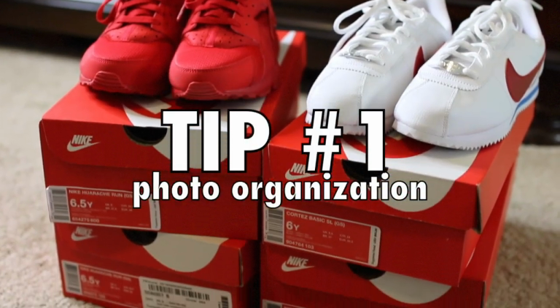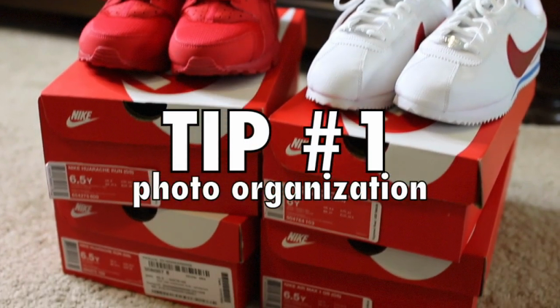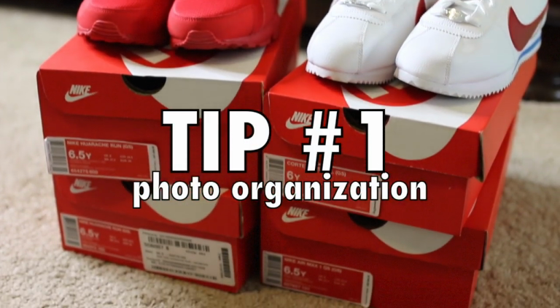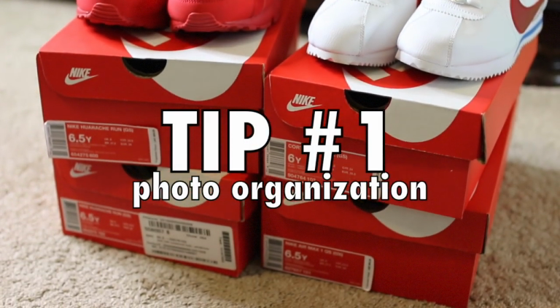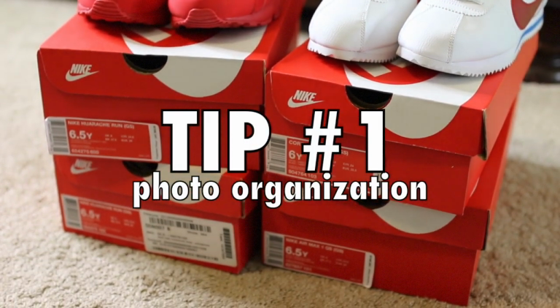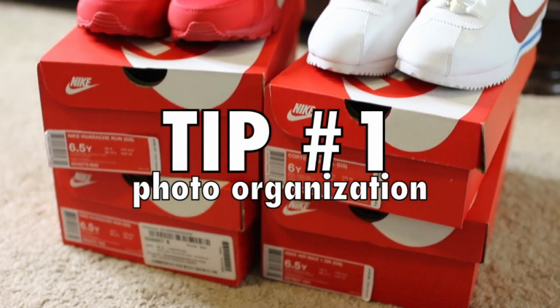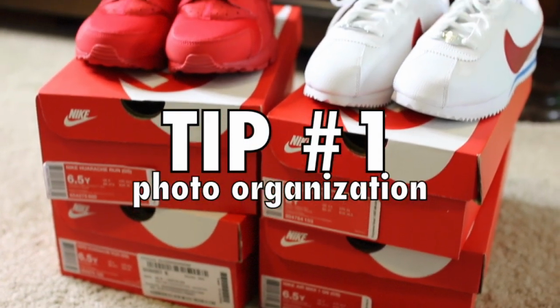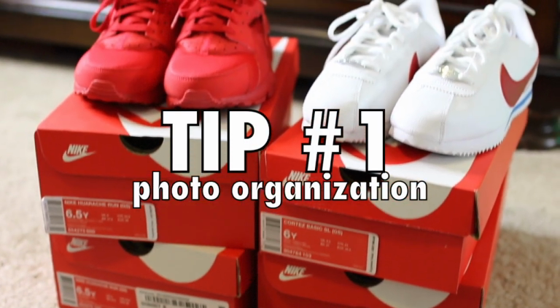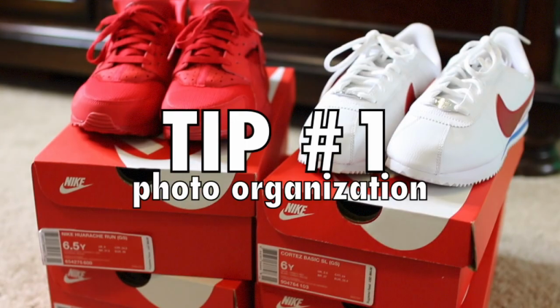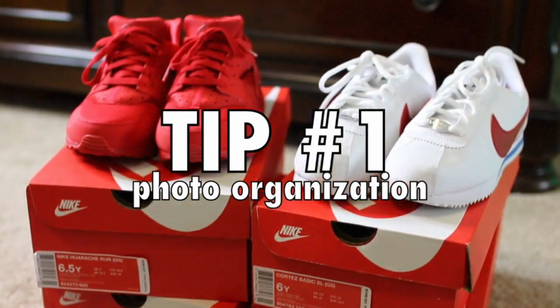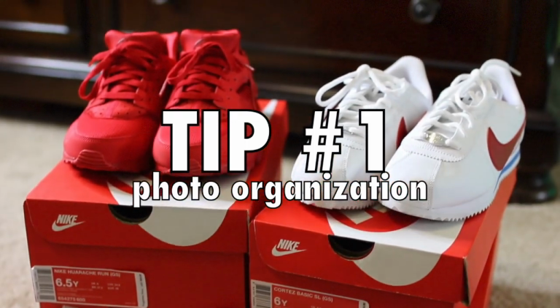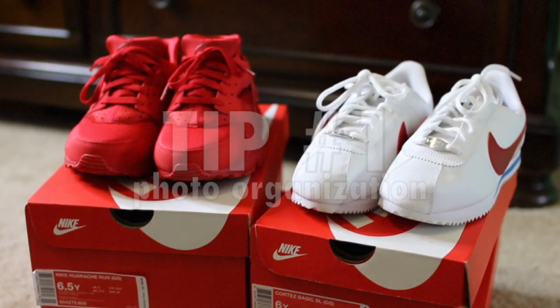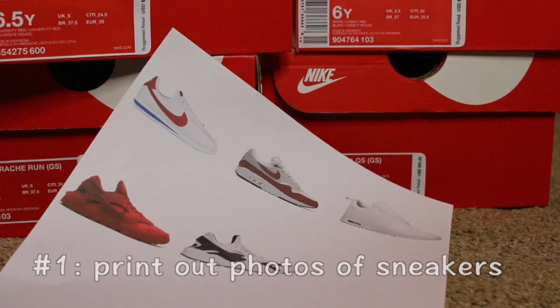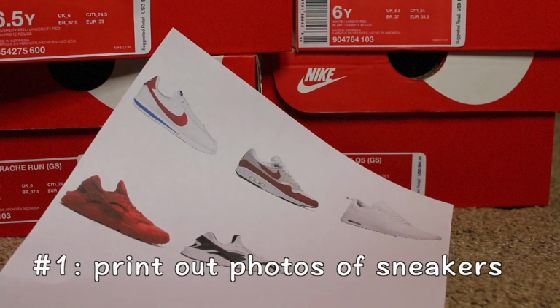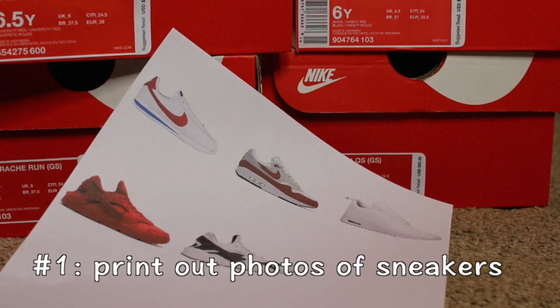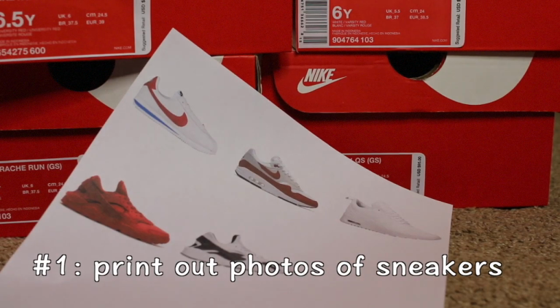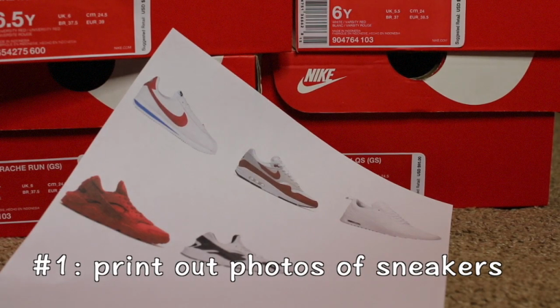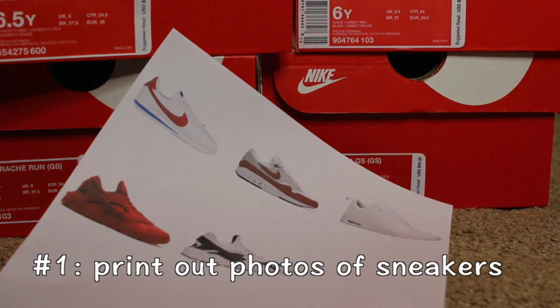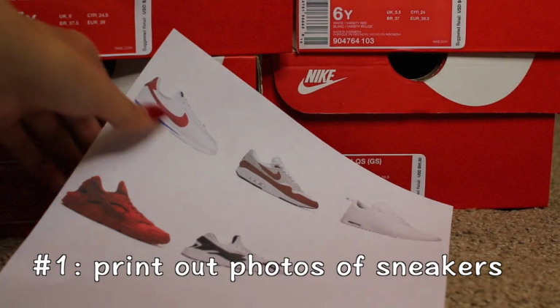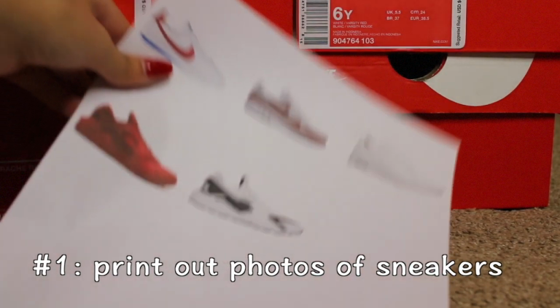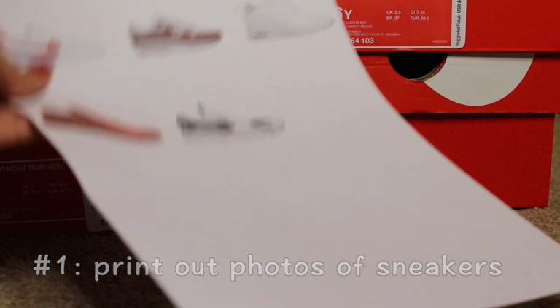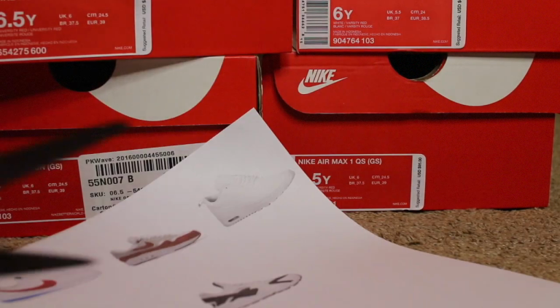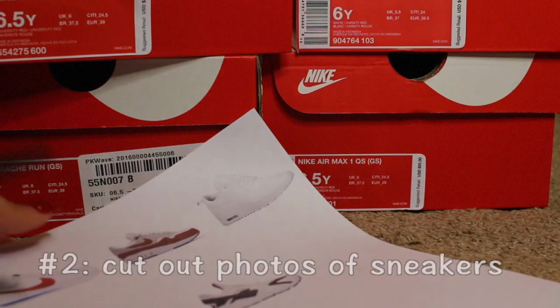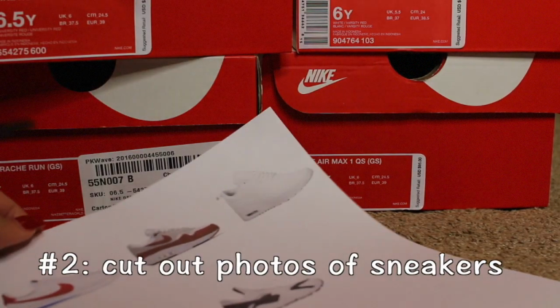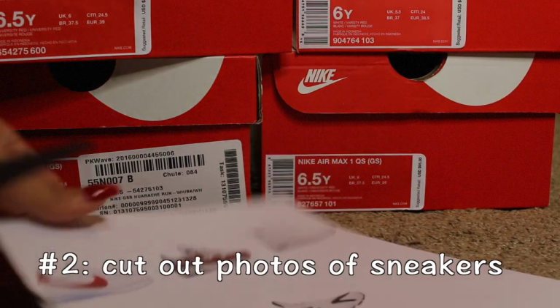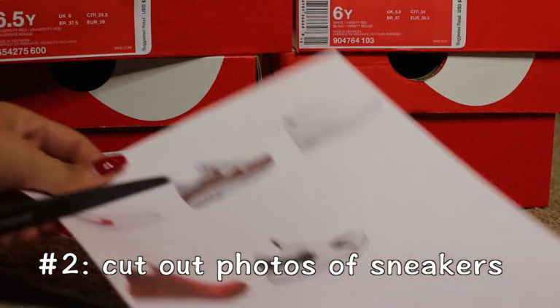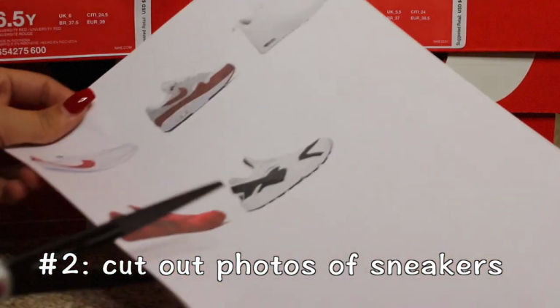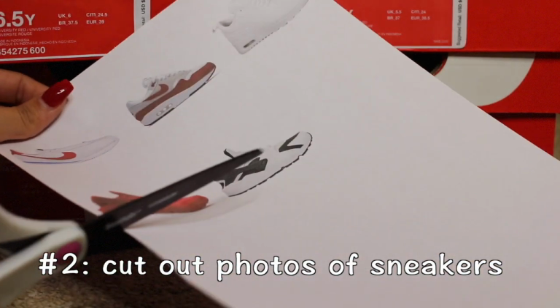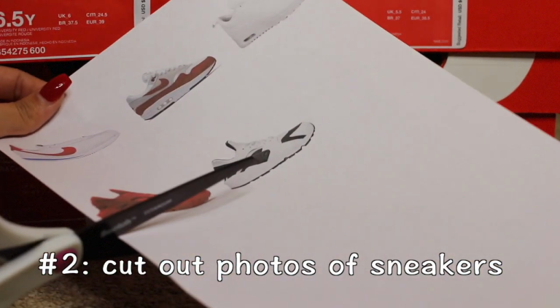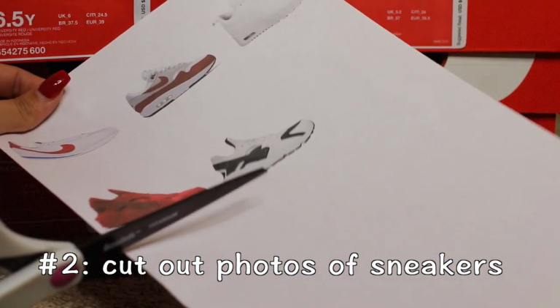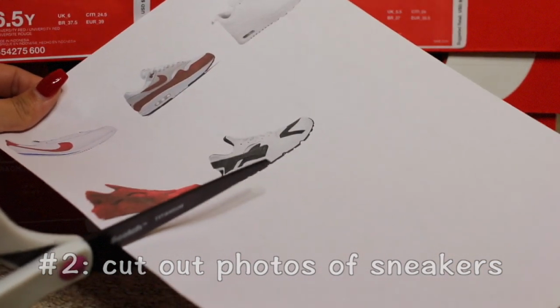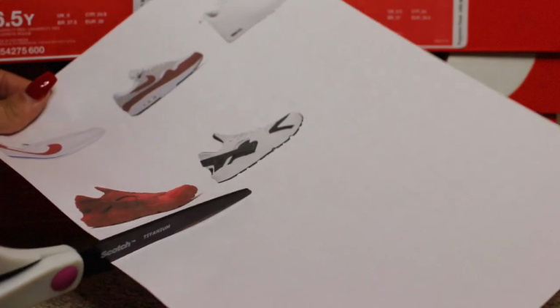So you can't really tell which sneaker is which except for the title on the box, but that's not really helpful. What you're gonna do is print out a photo of the sneaker — you could do every sneaker in your collection — and you're gonna cut it out and tape it to the box.